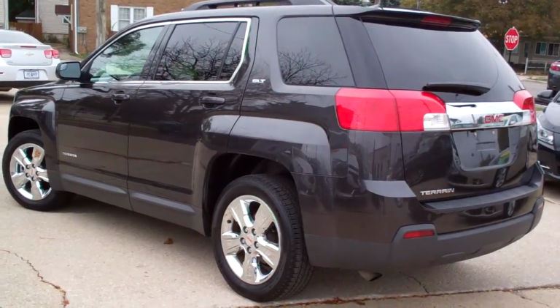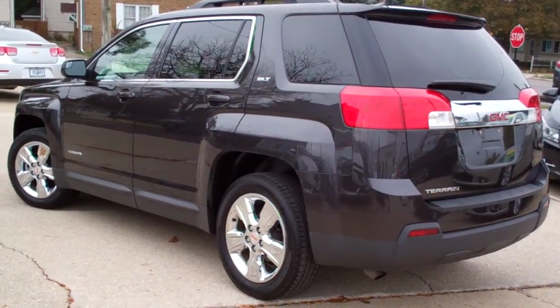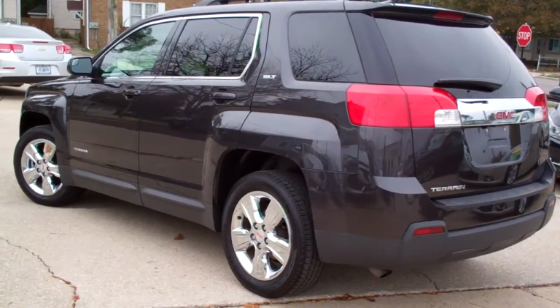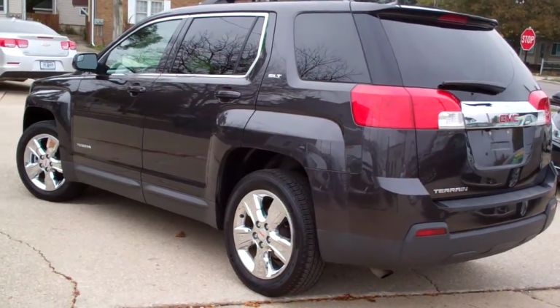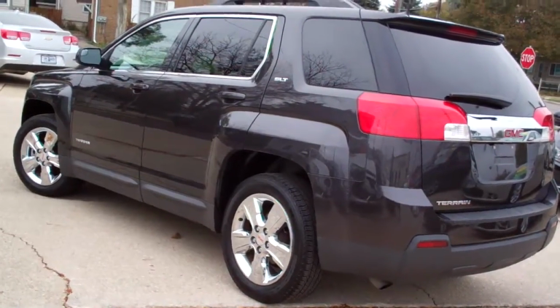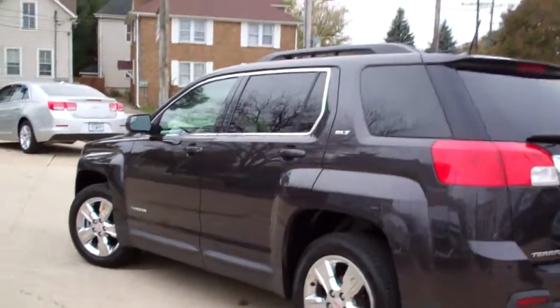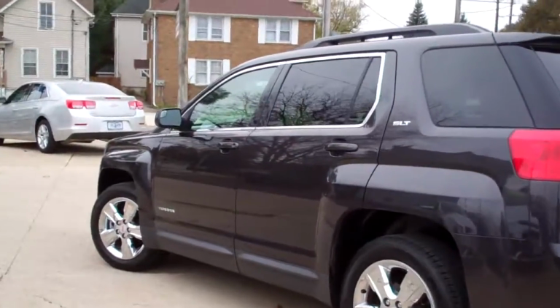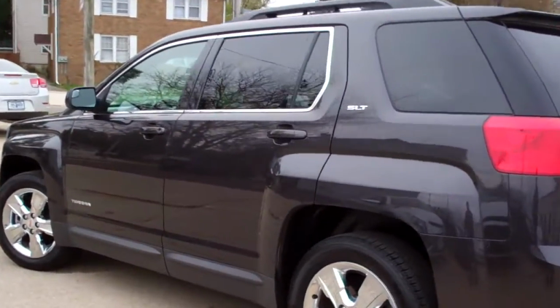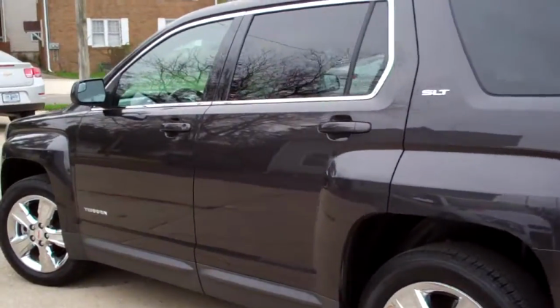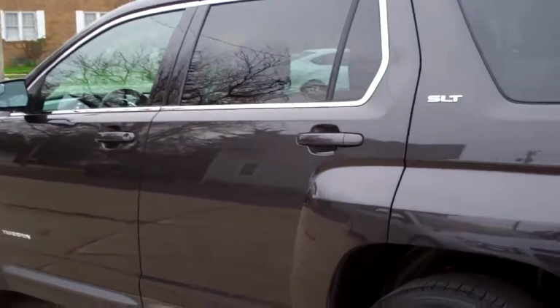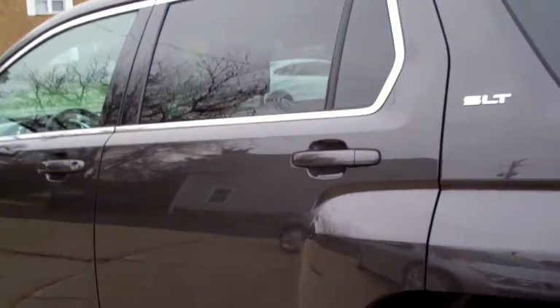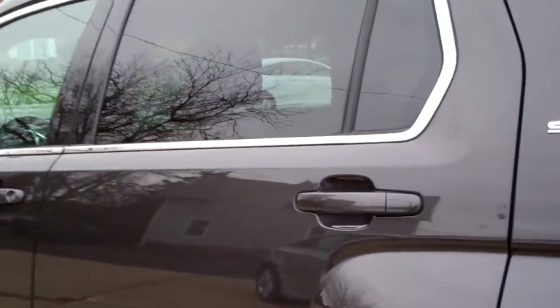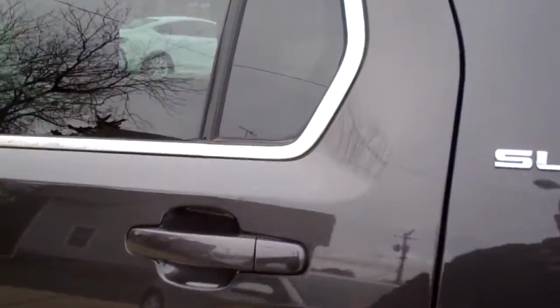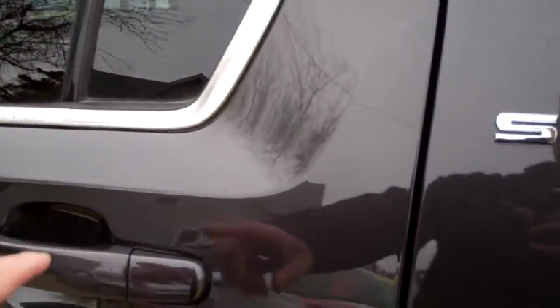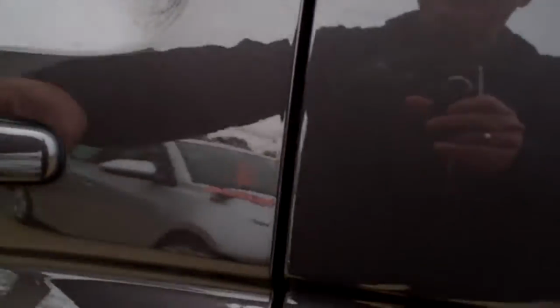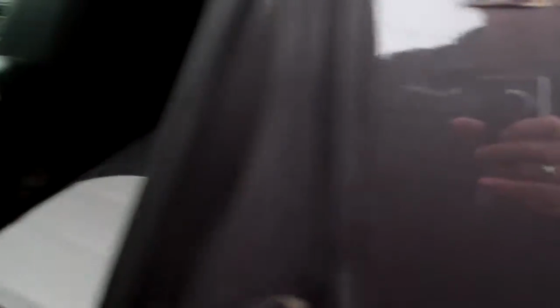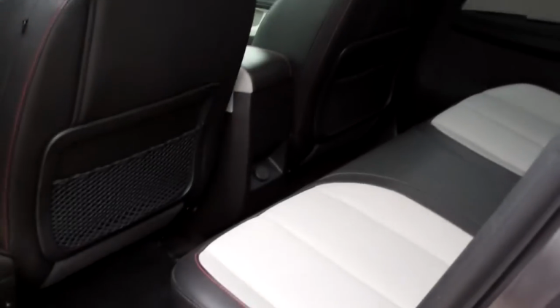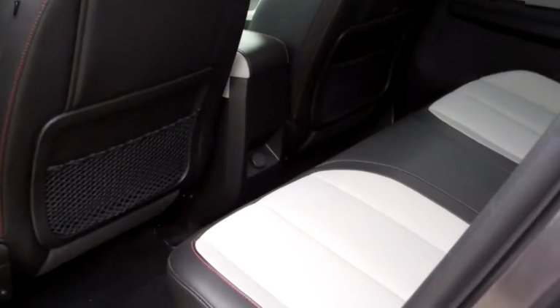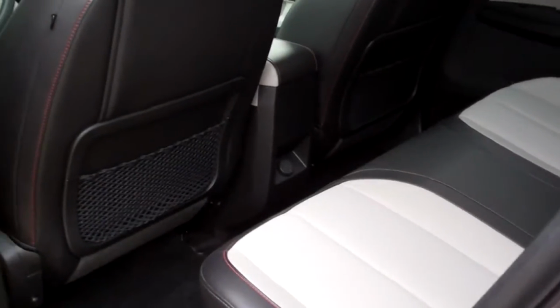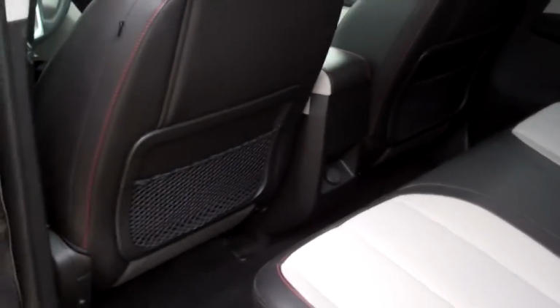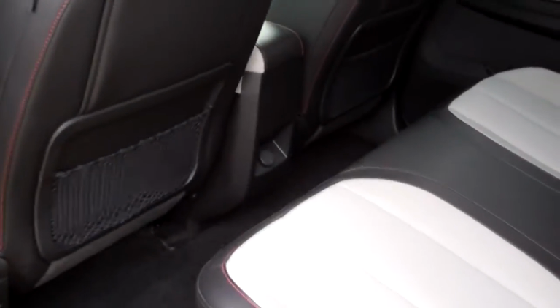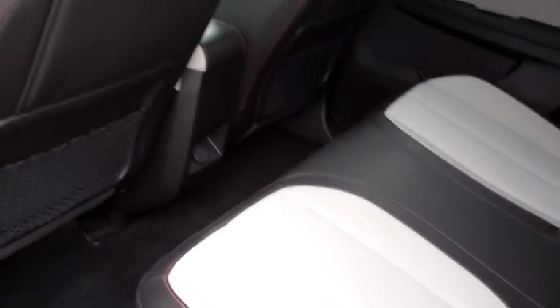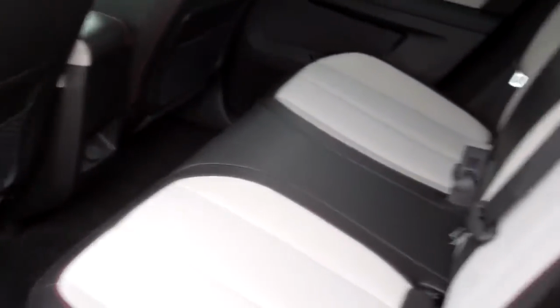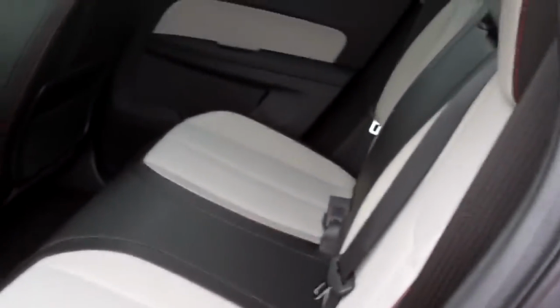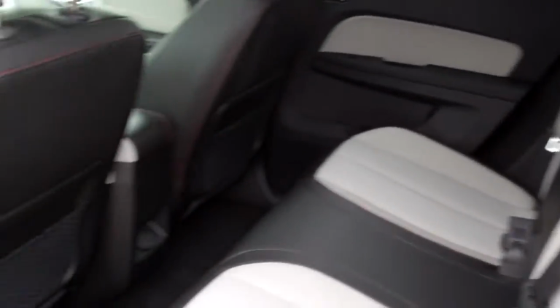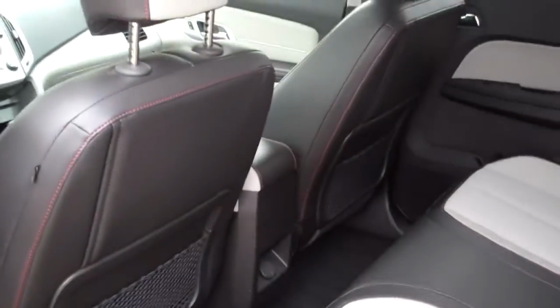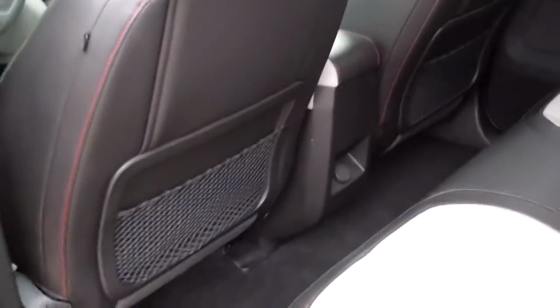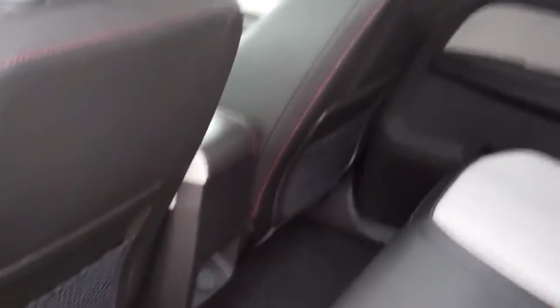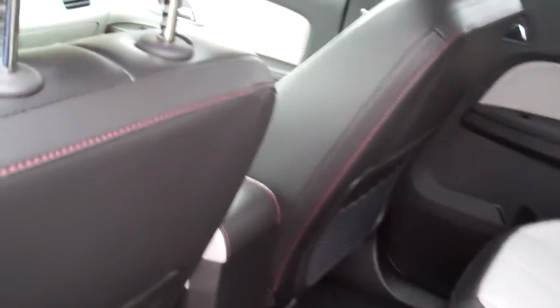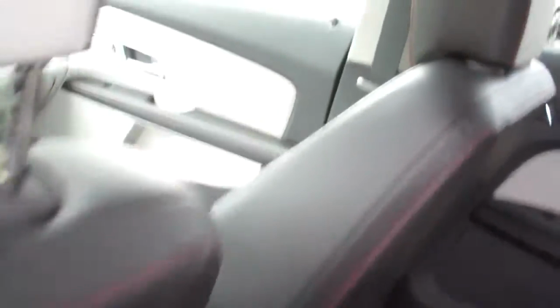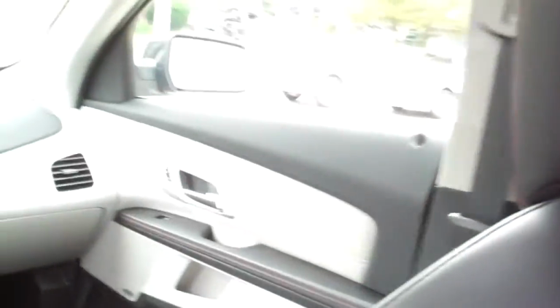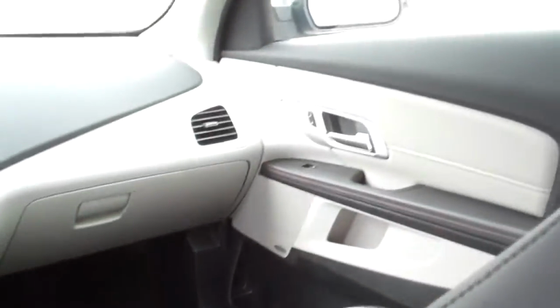Clean AutoCheck, one owner. Let's check out the inside. Nice black with gray insert leather.